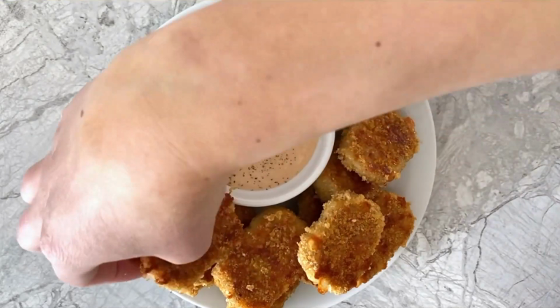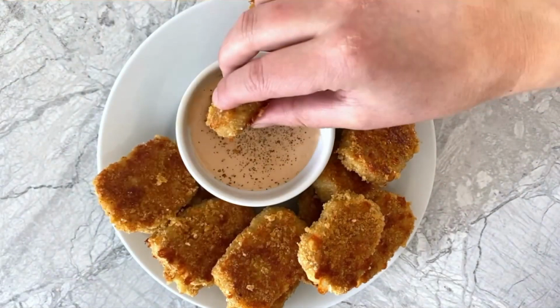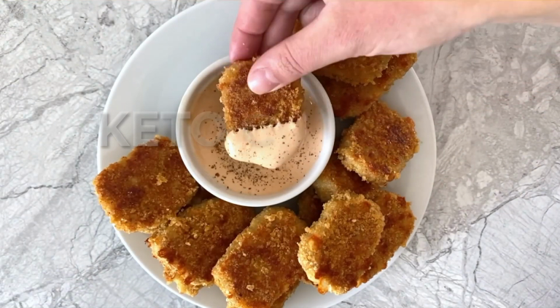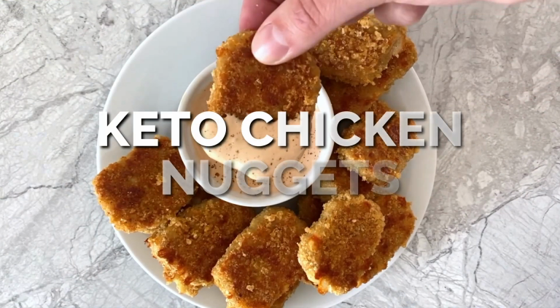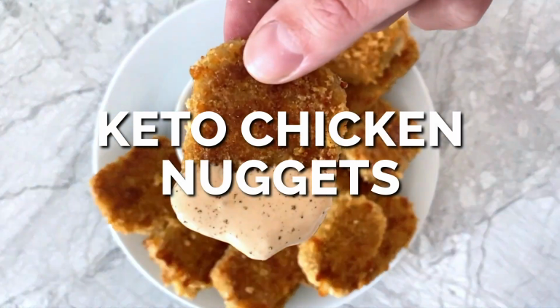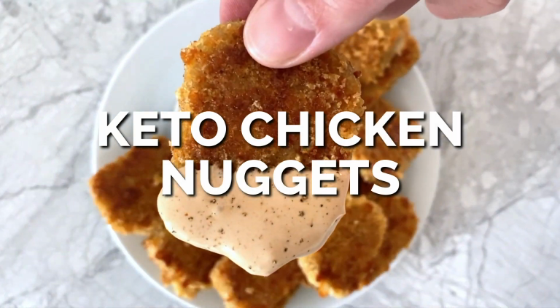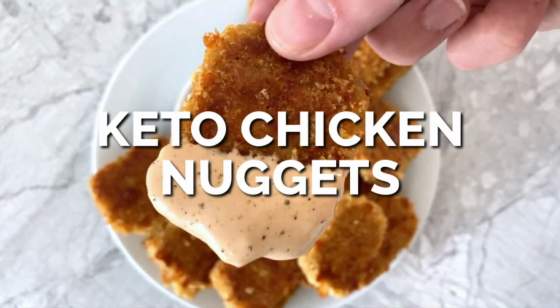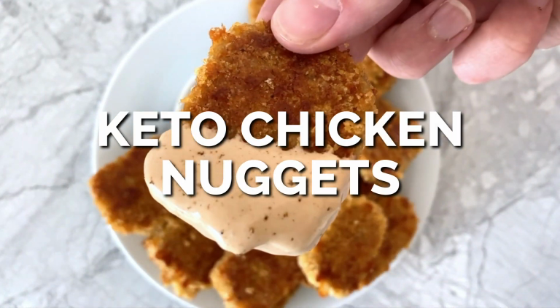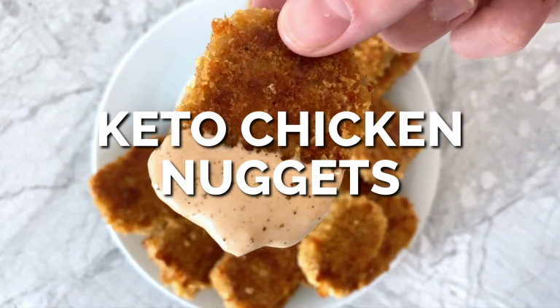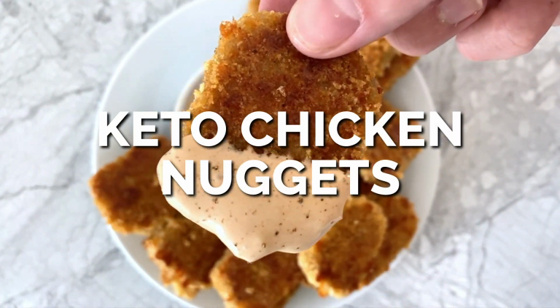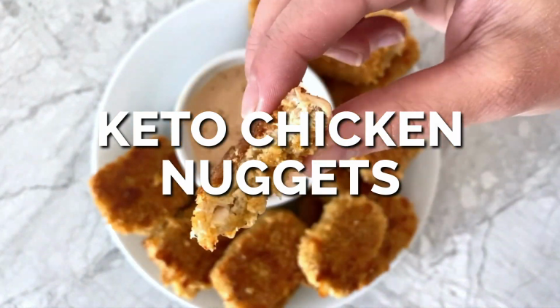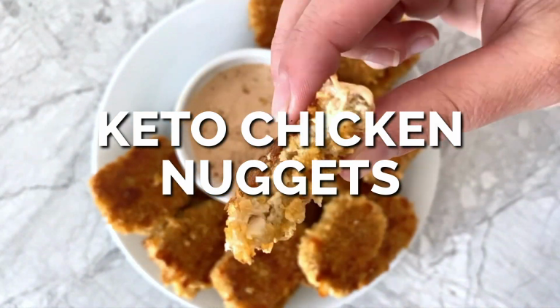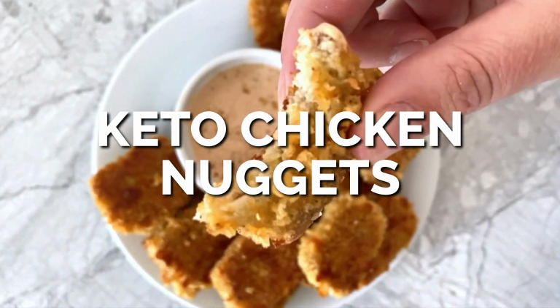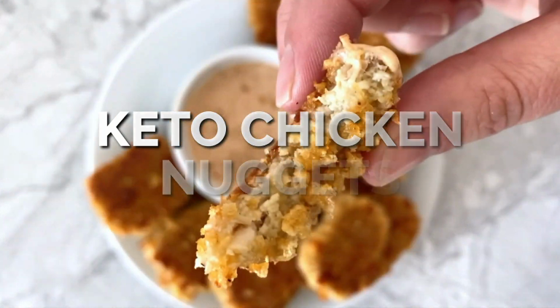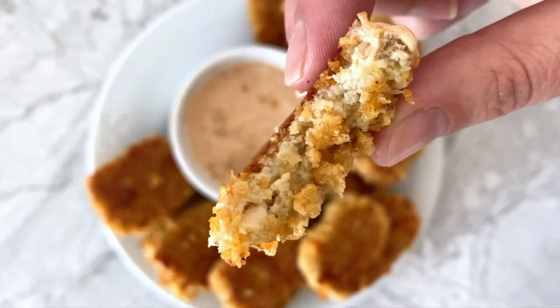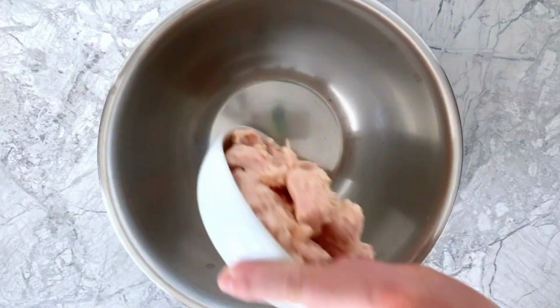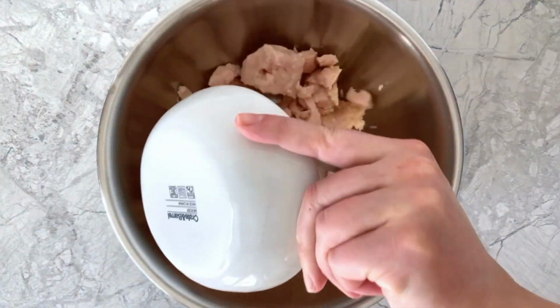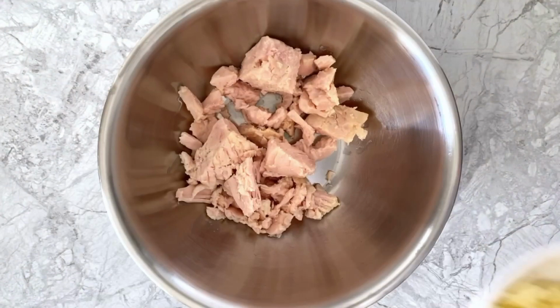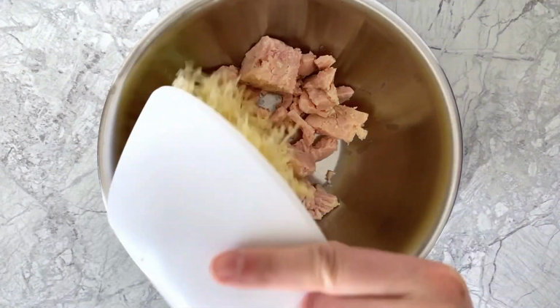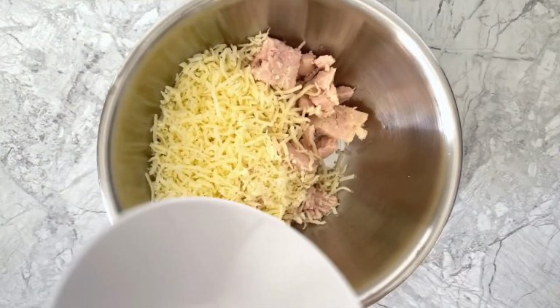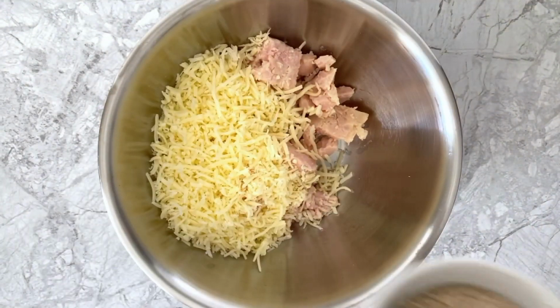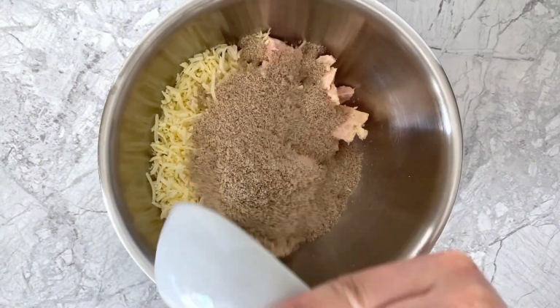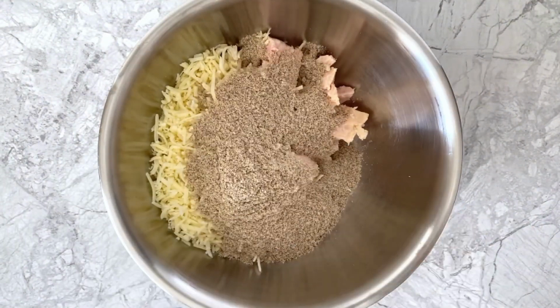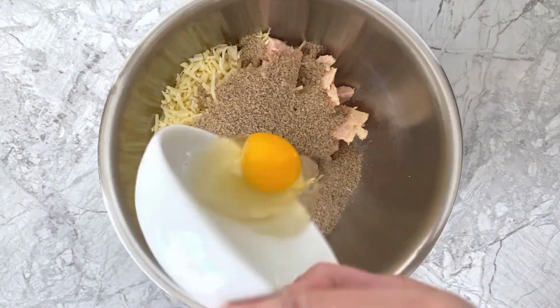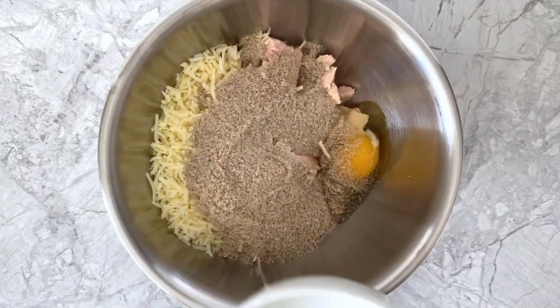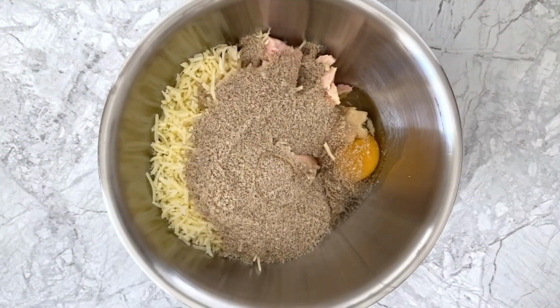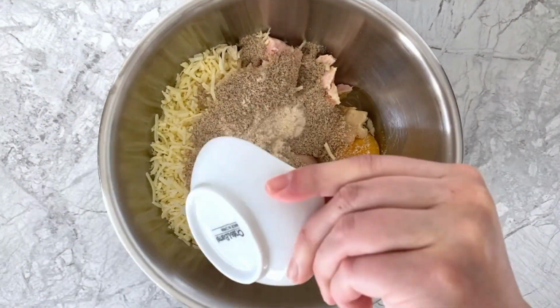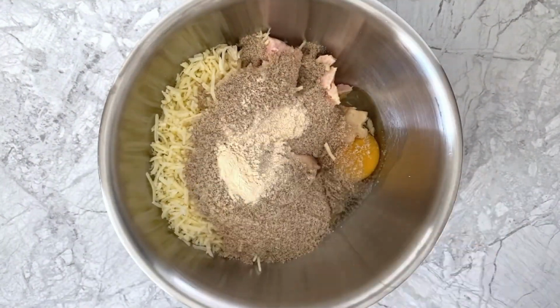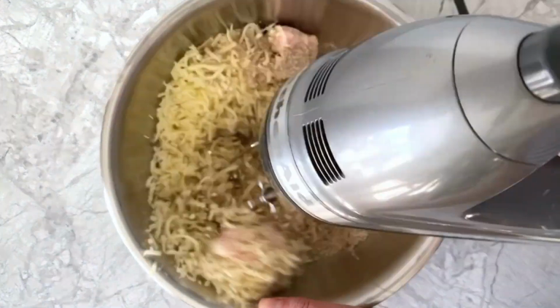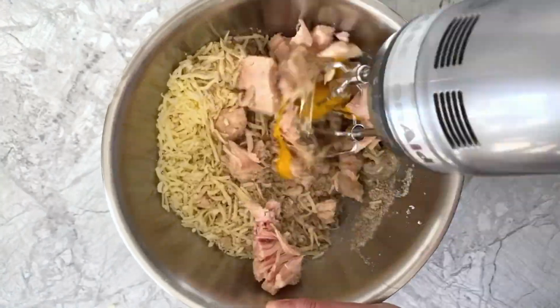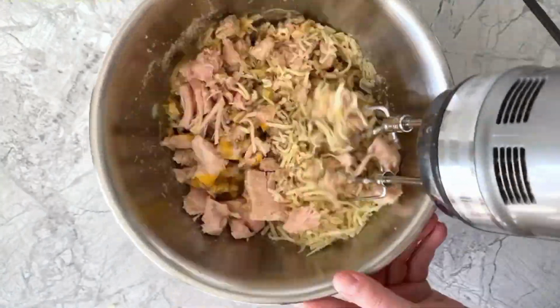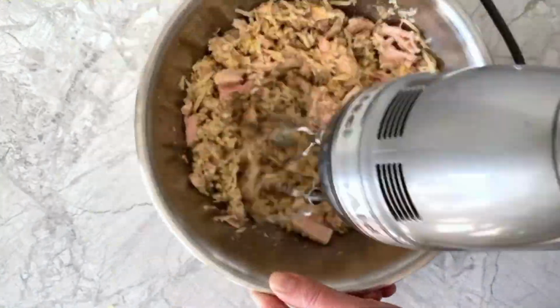Low-carb baked chicken nuggets with crispy breading, perfect for a quick family dinner. Here's how I make them. To a mixing bowl, add canned chicken, shredded mozzarella, ground sunflower seed meal, and egg and spices, and mix that all together with an electric mixer.